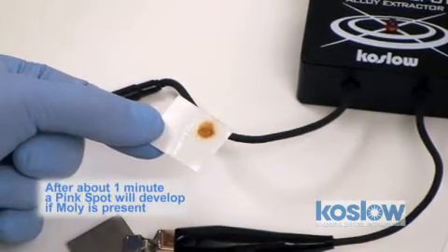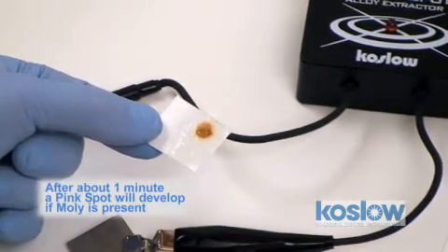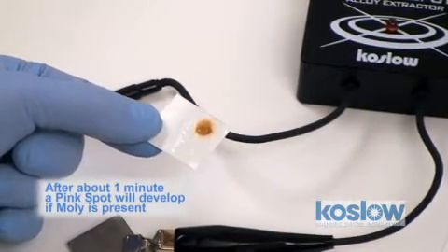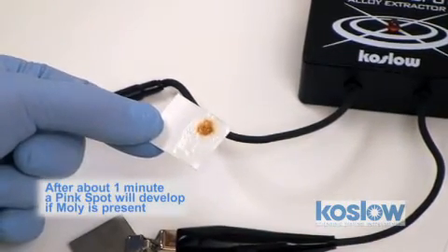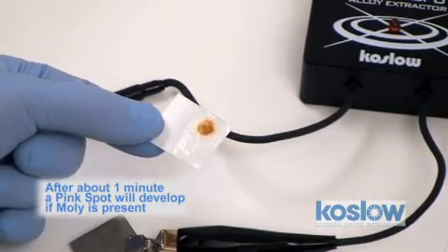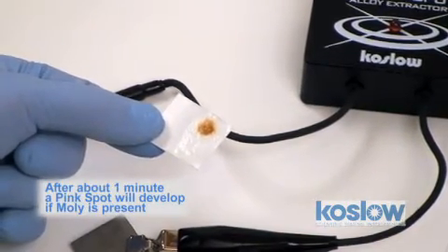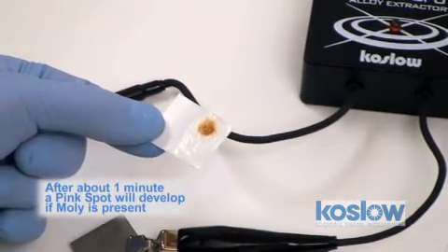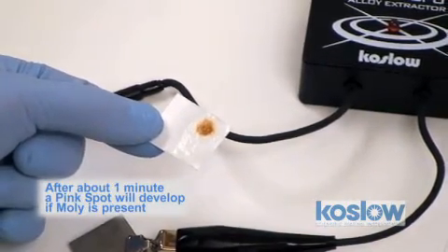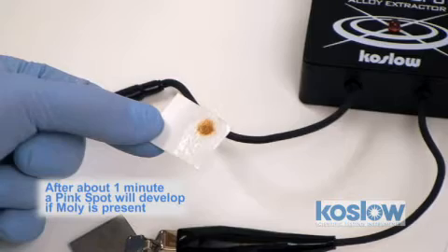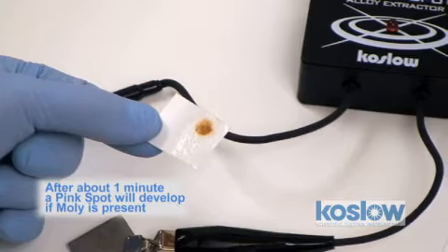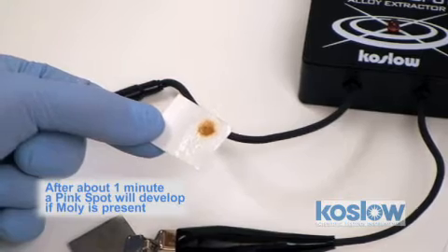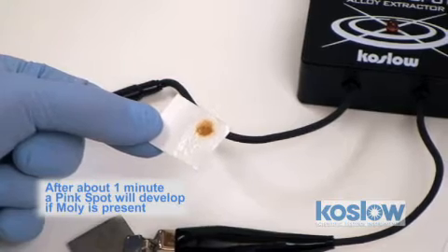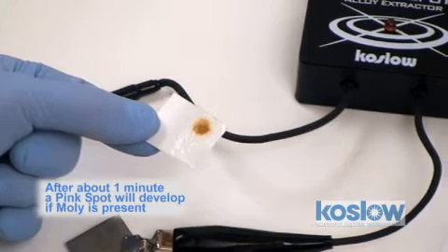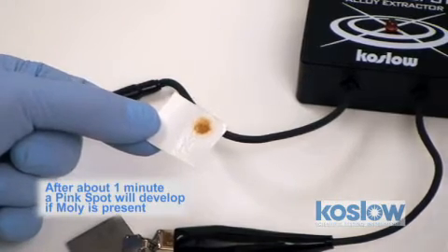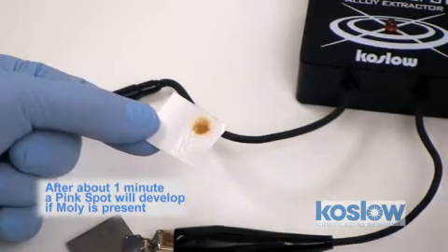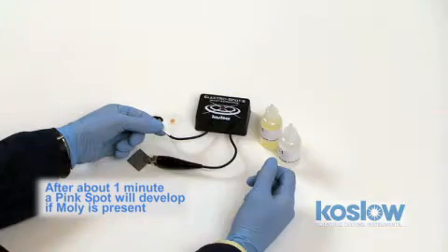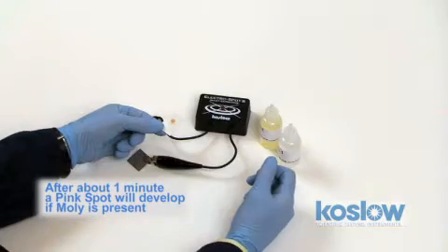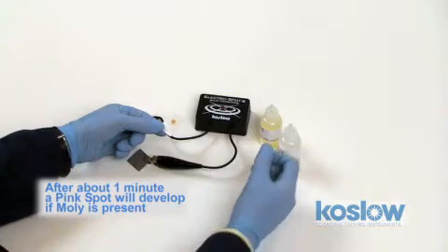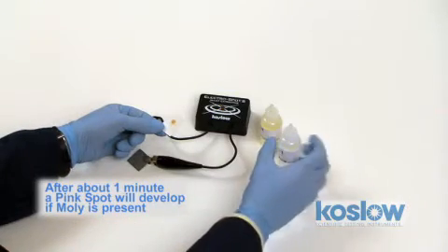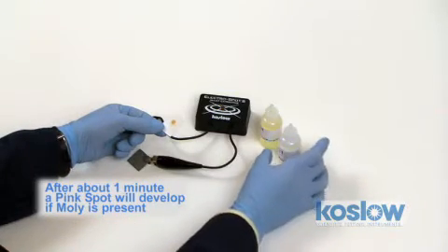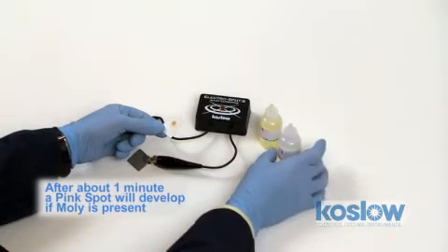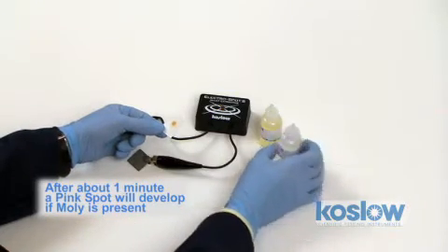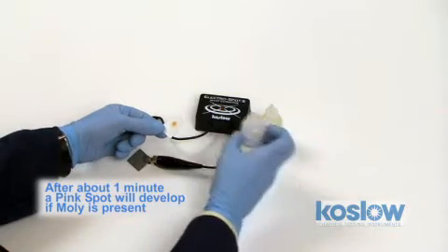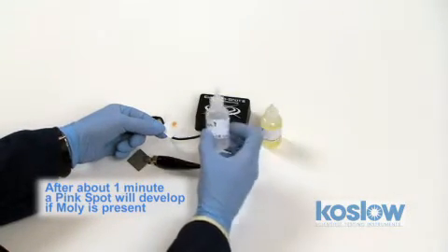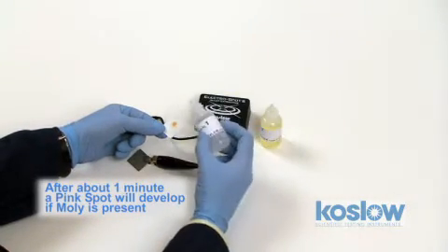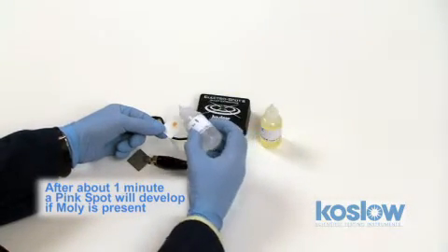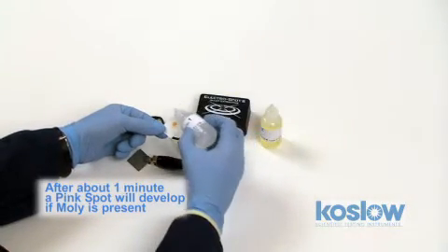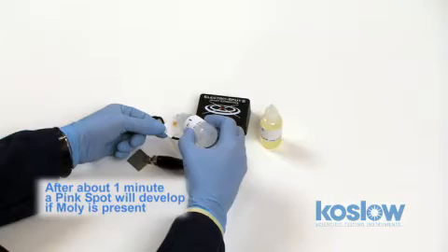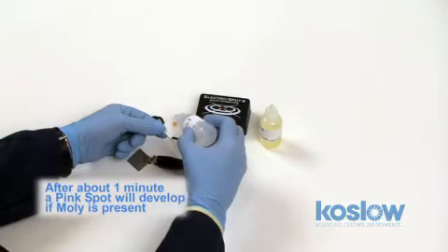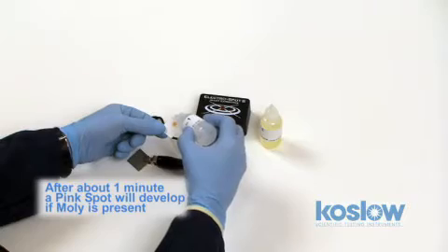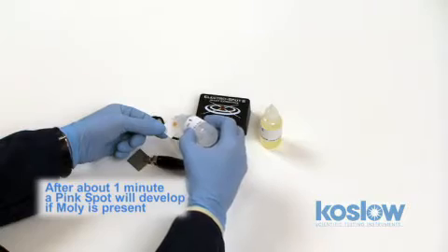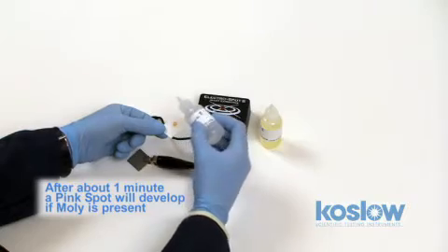It might take about a minute for the color to develop. One more drop of solution can help for the color to come out.